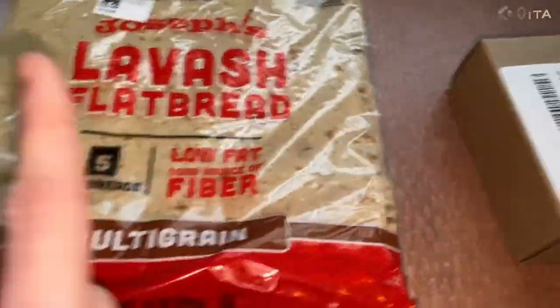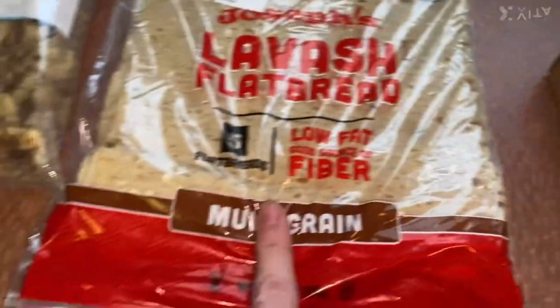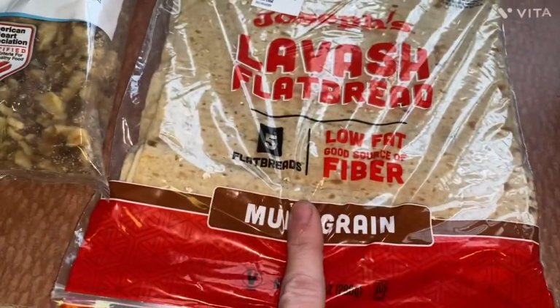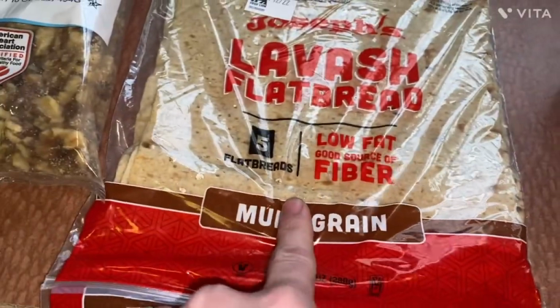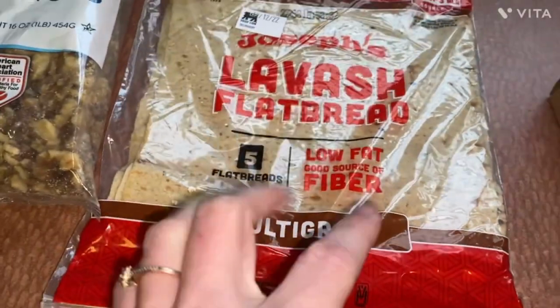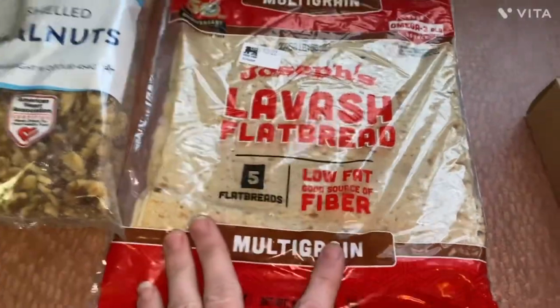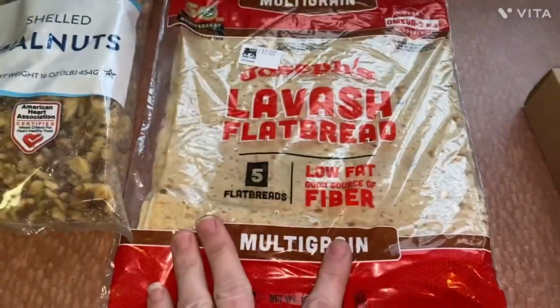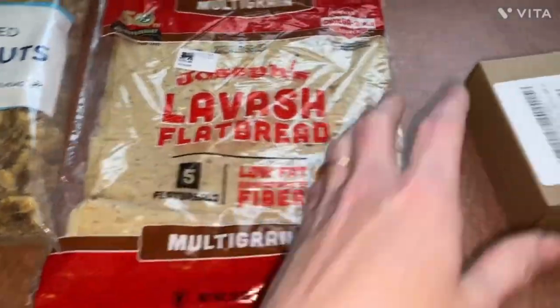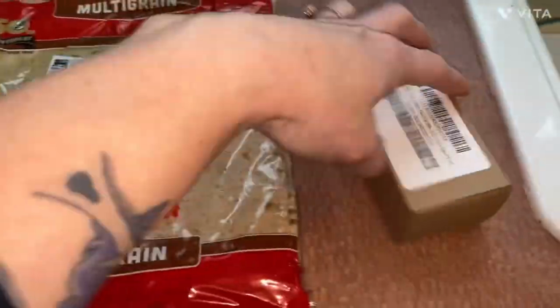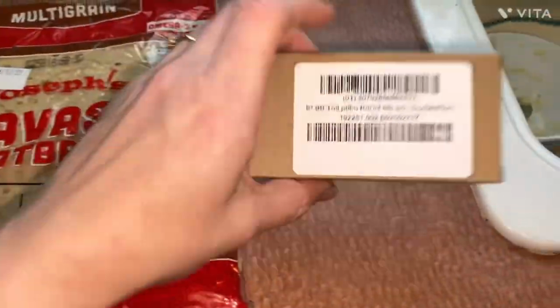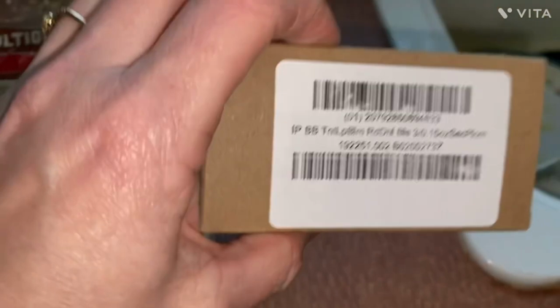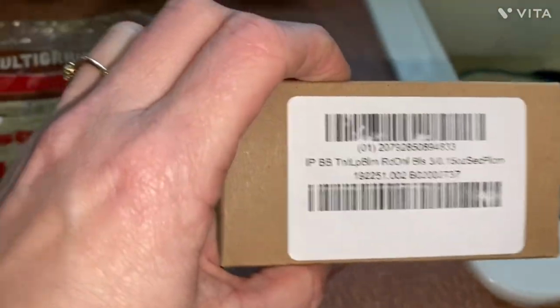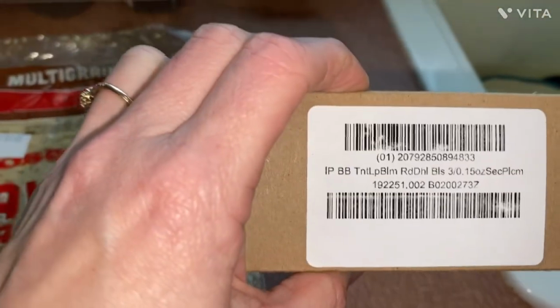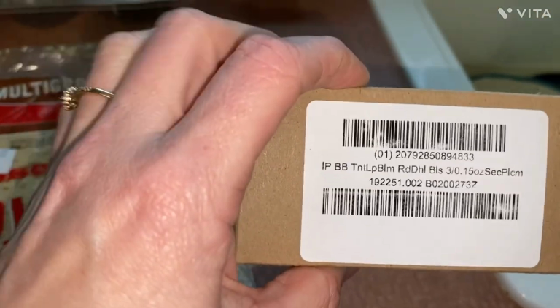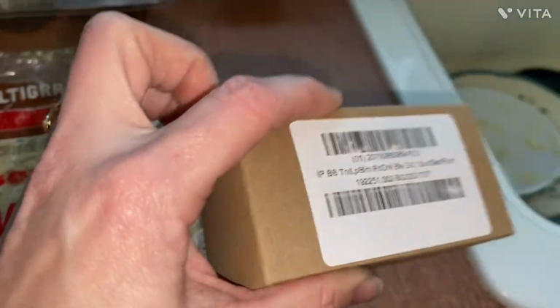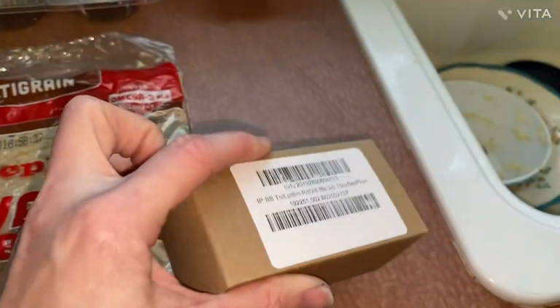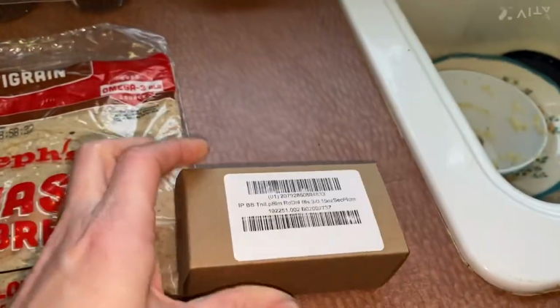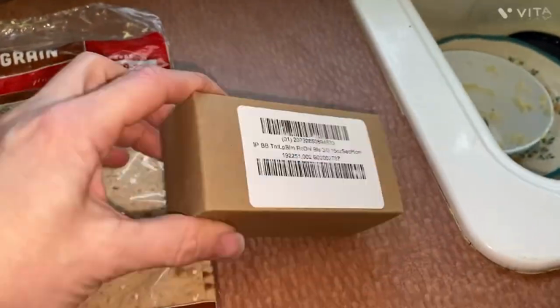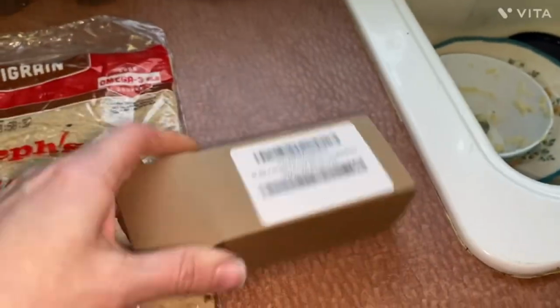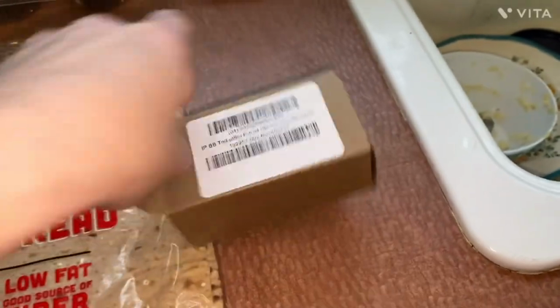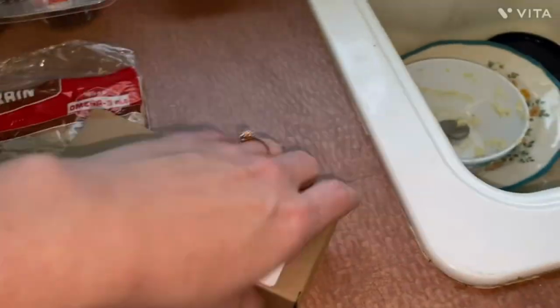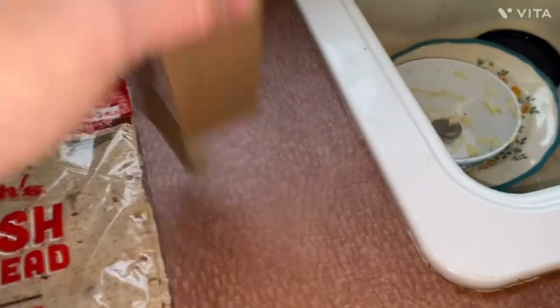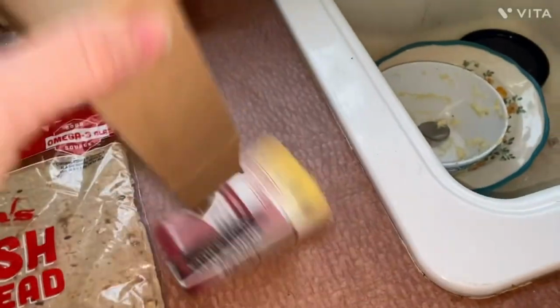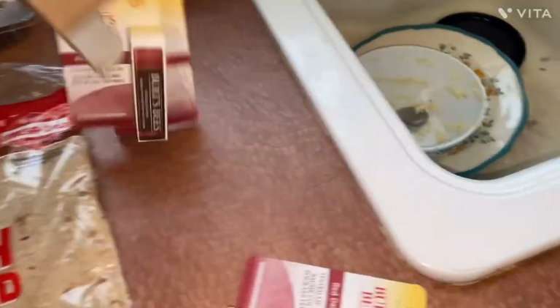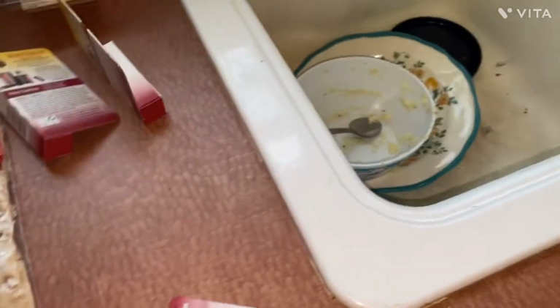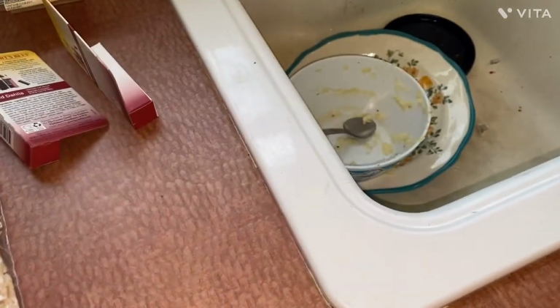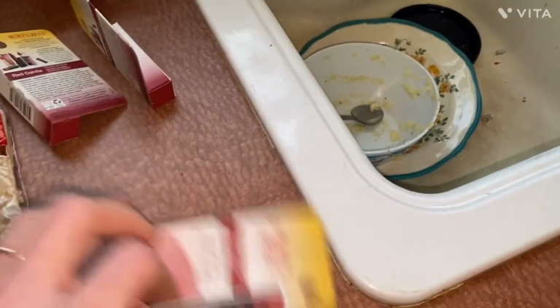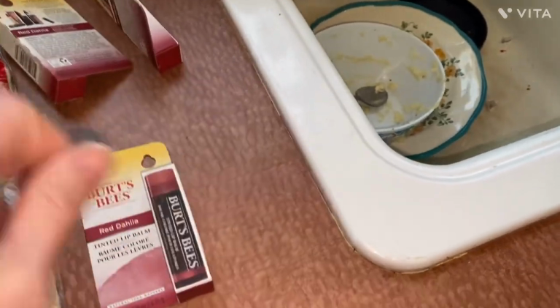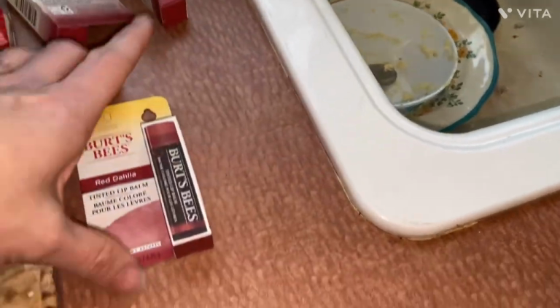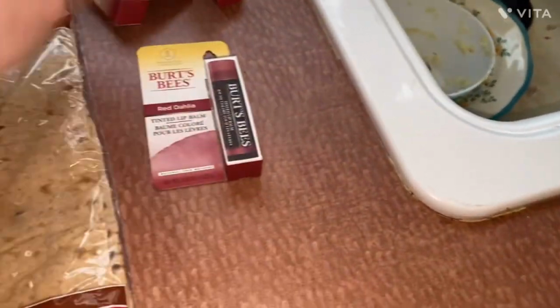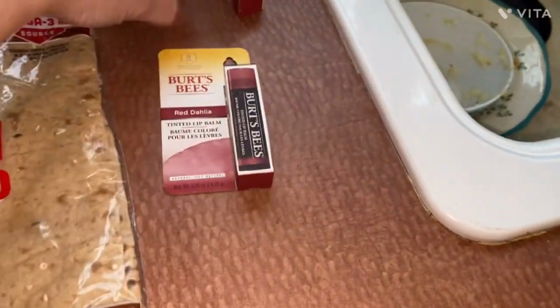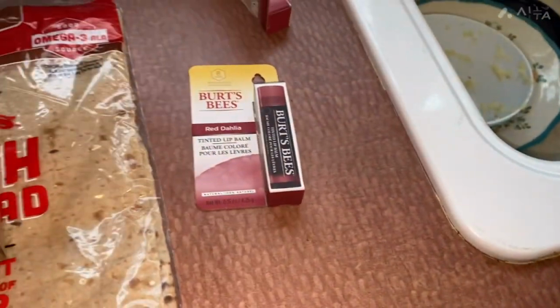A loaf of lavash bread. And this — I've gotten it before — it's Burt's Bees lip balm.